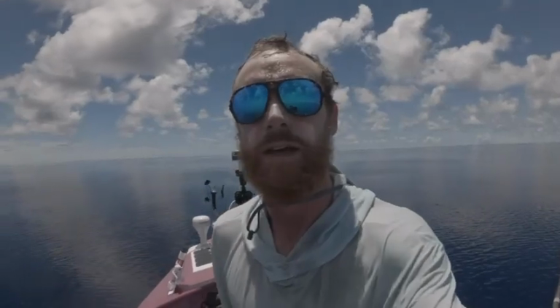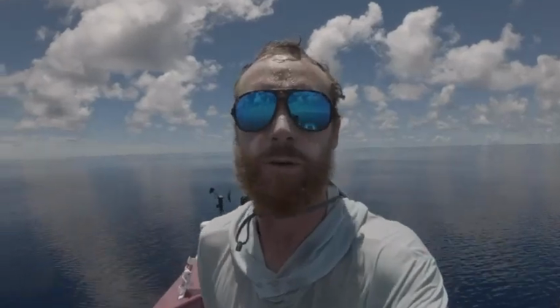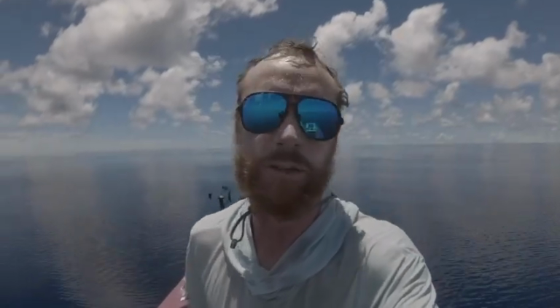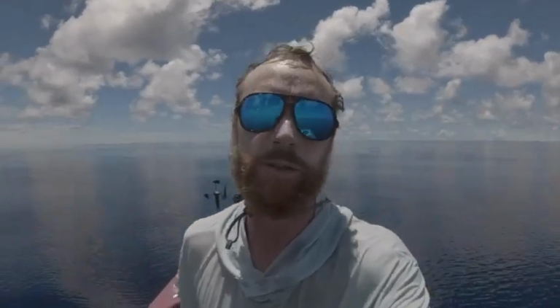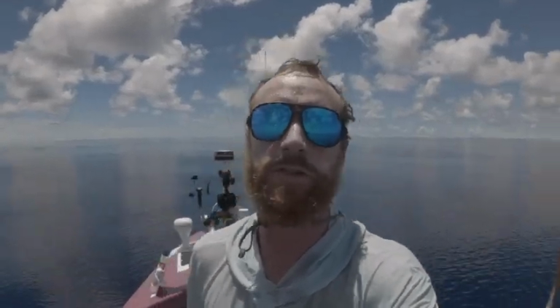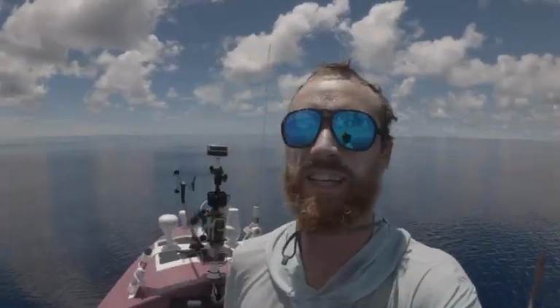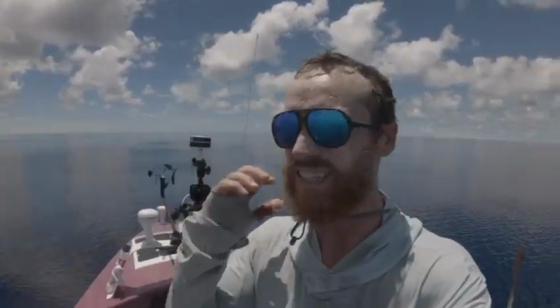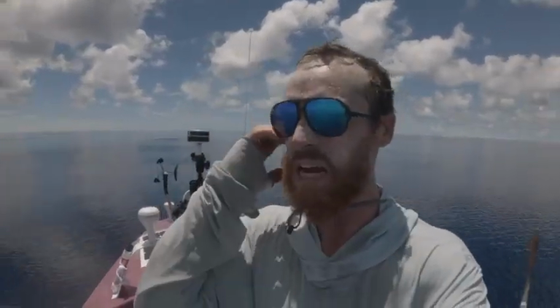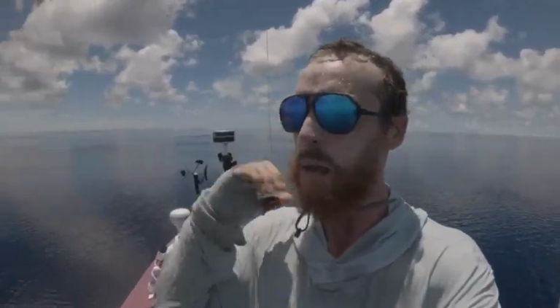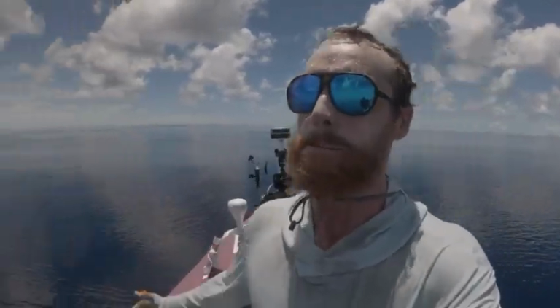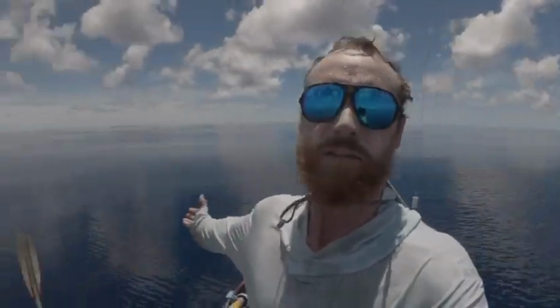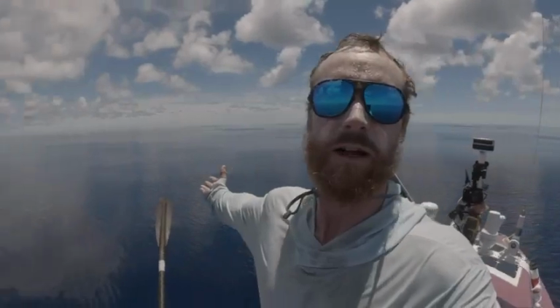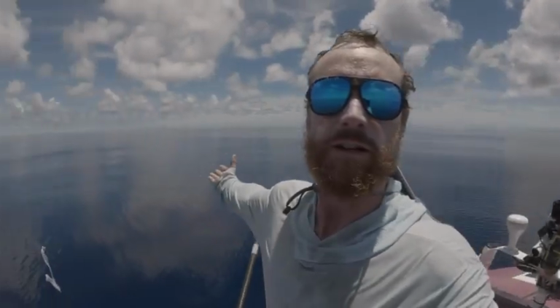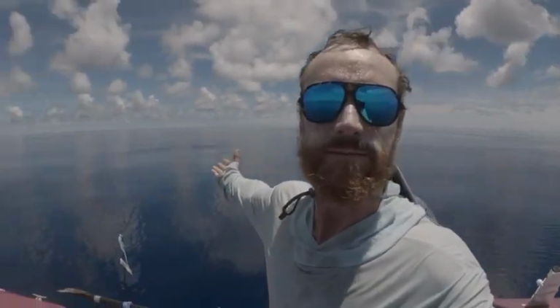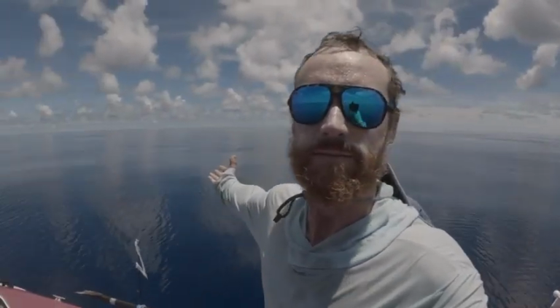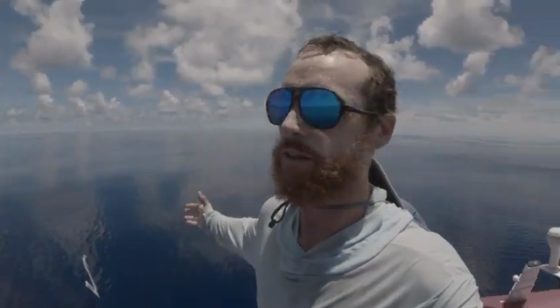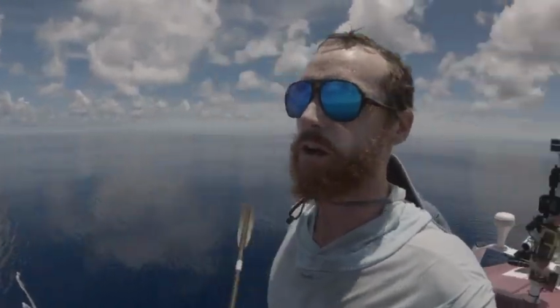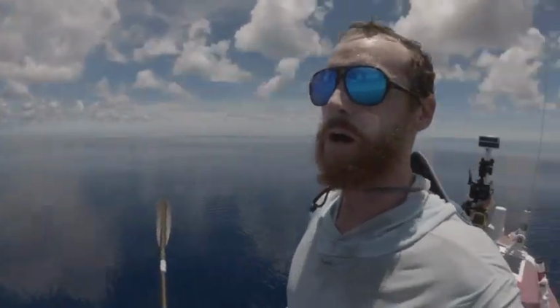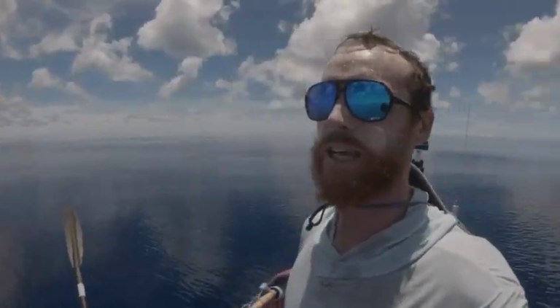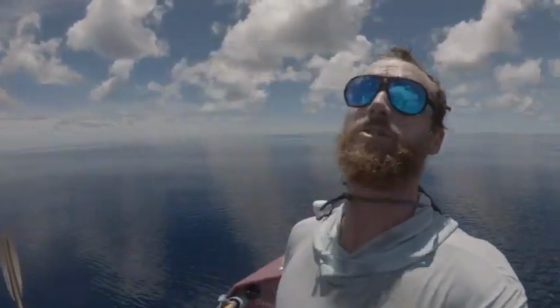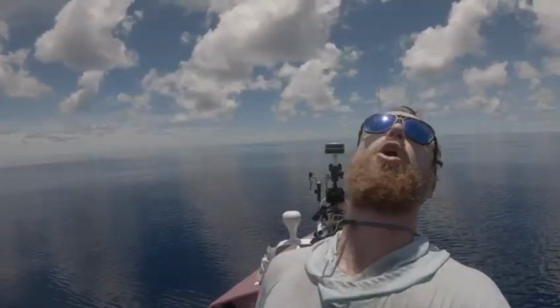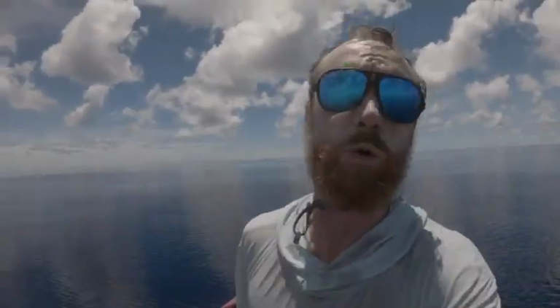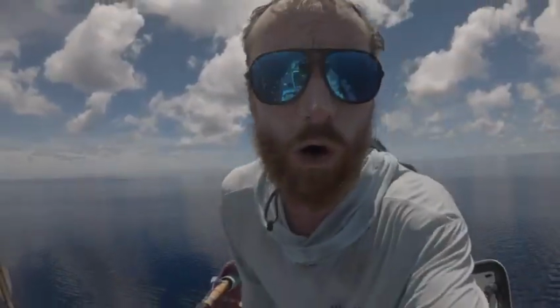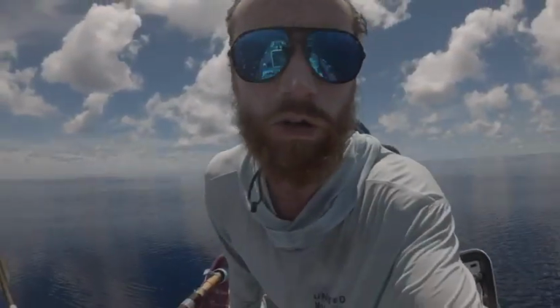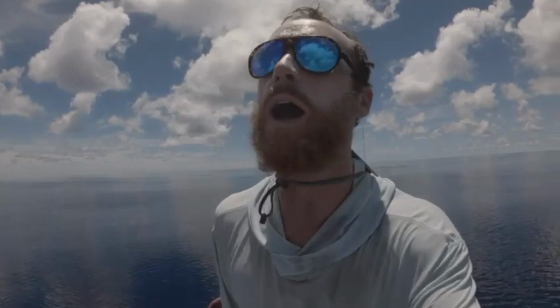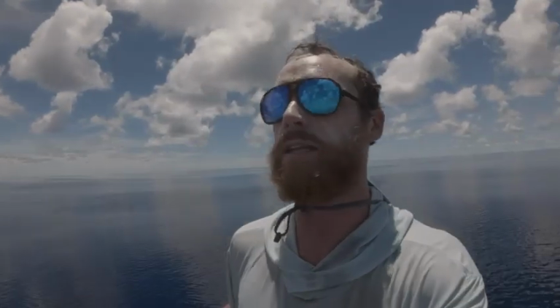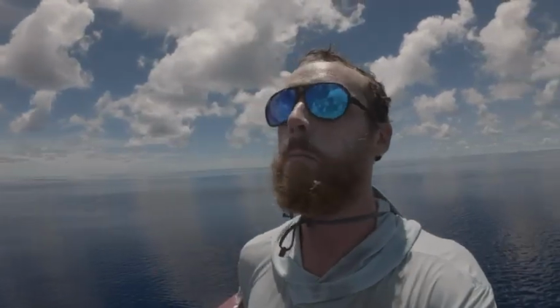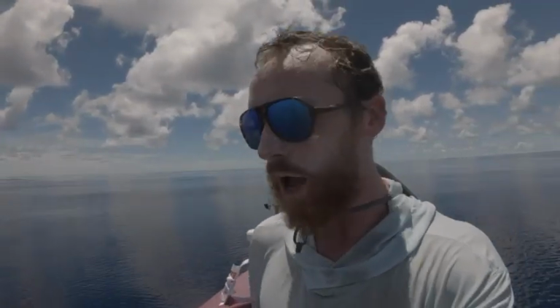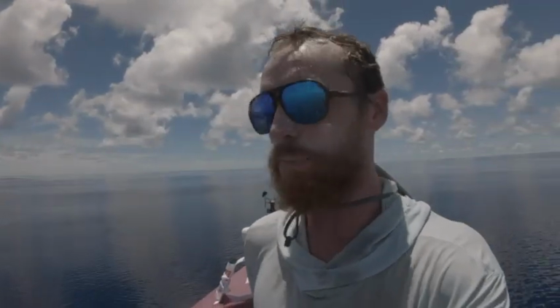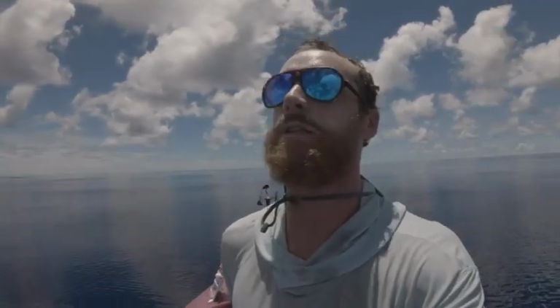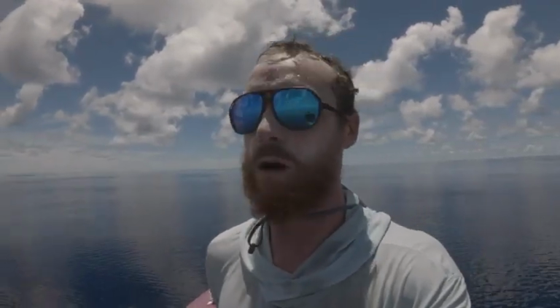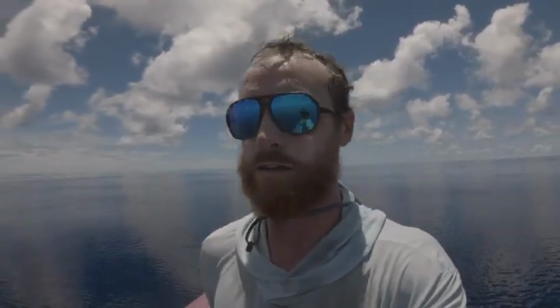Hey folks, early afternoon on day 69. Have a look around — another calm day. It is so, so hot. It is mind-boggling how hot it is.